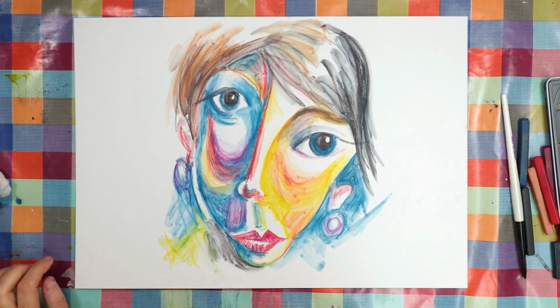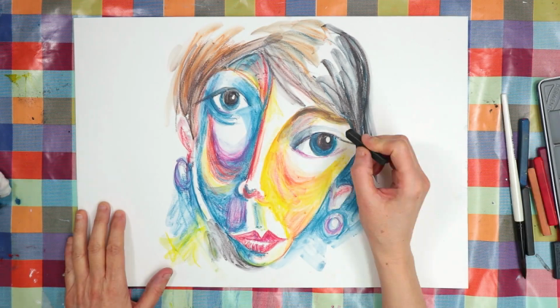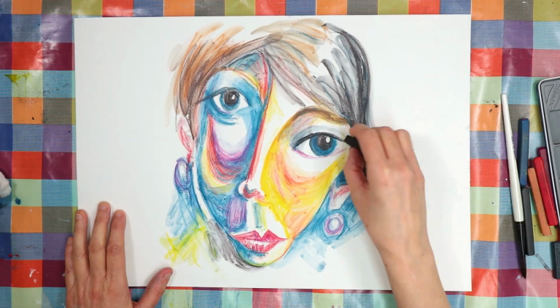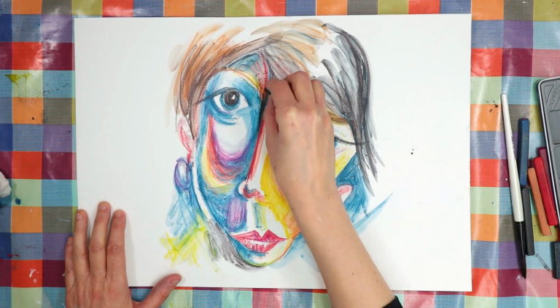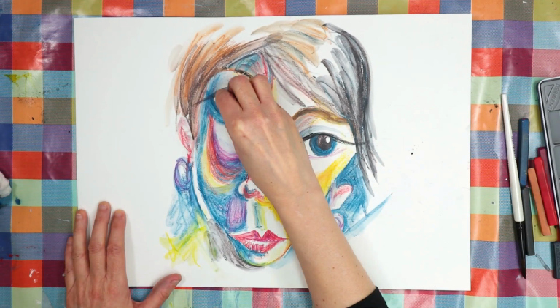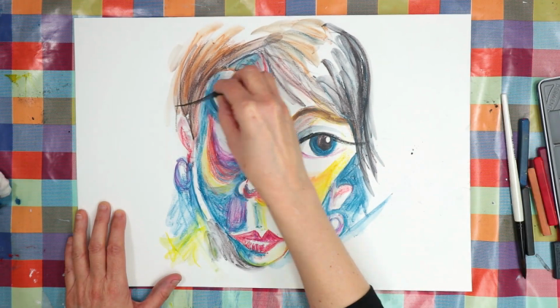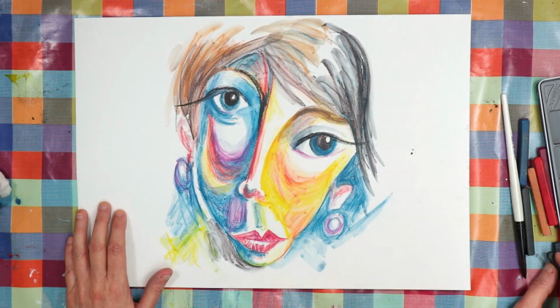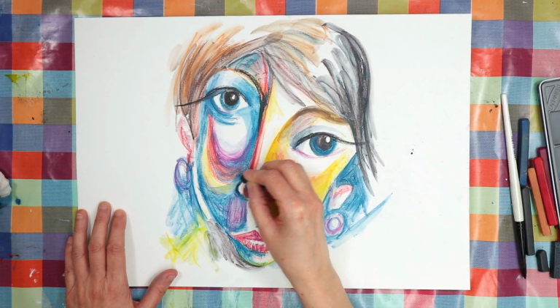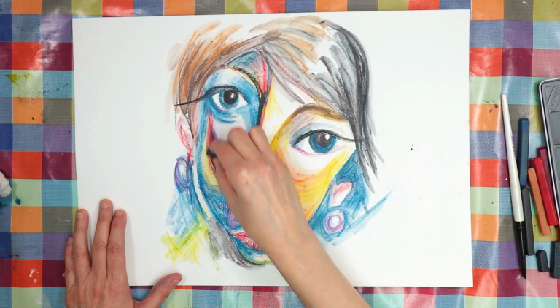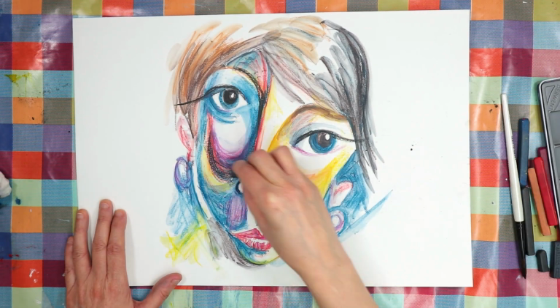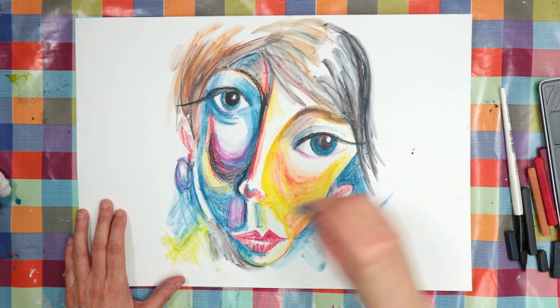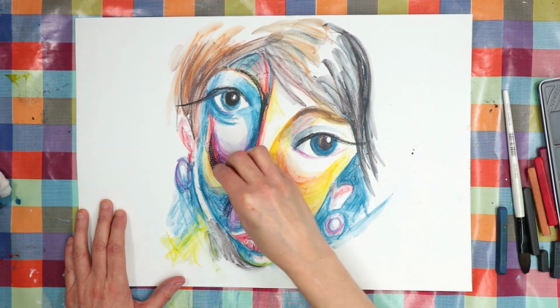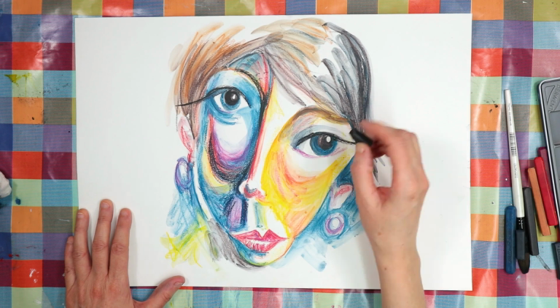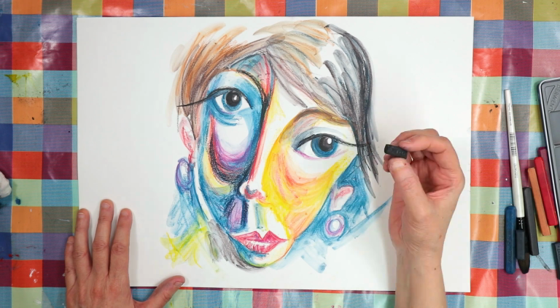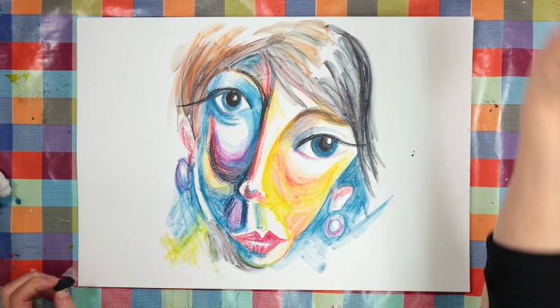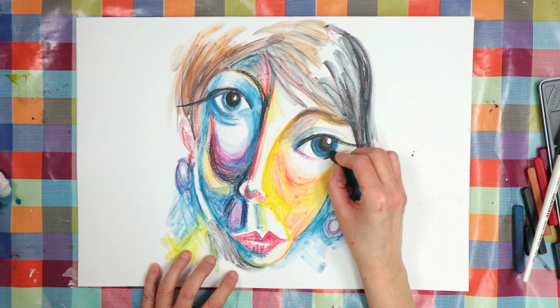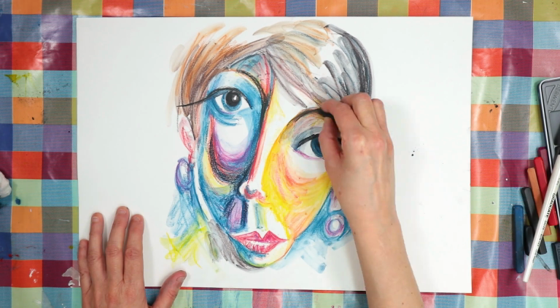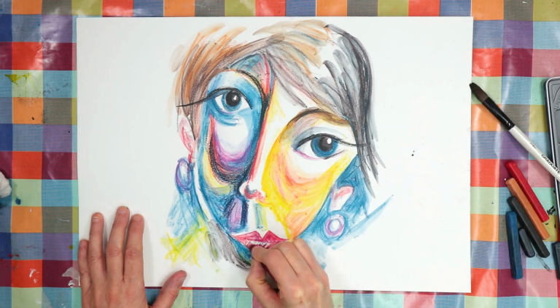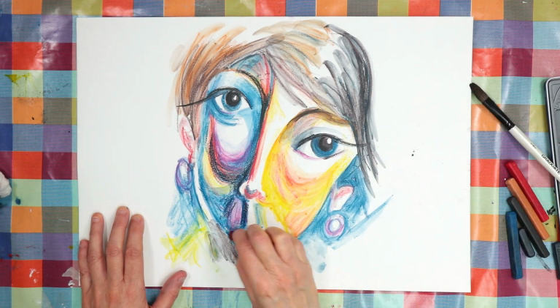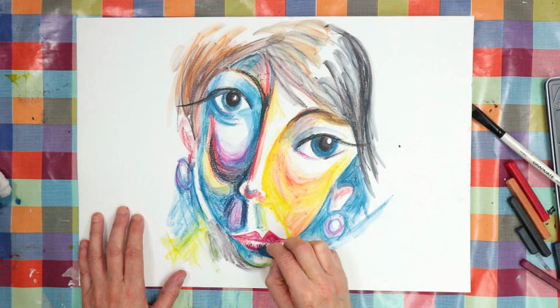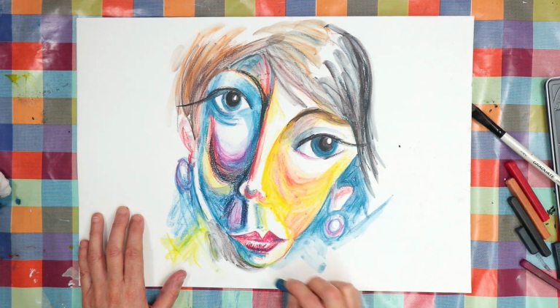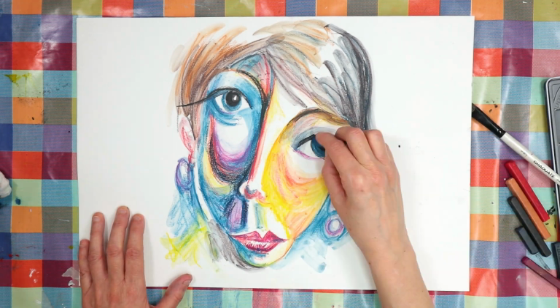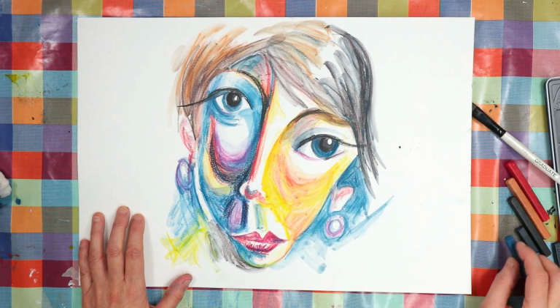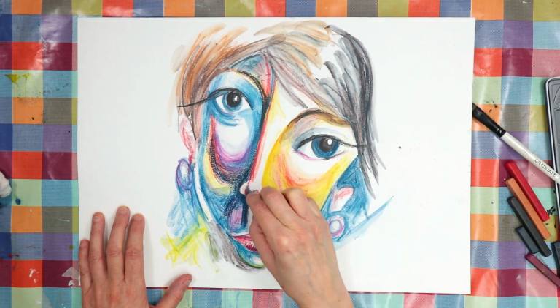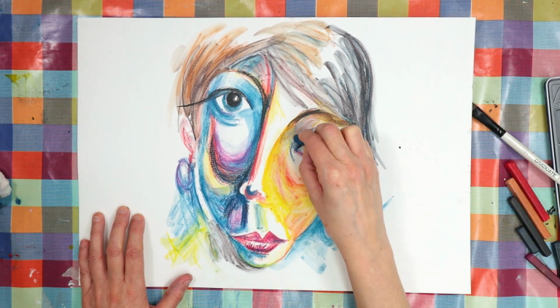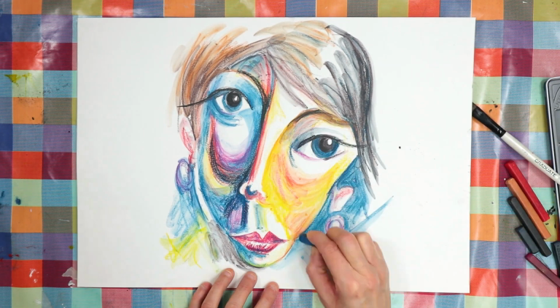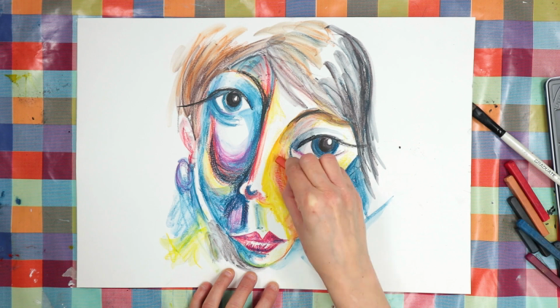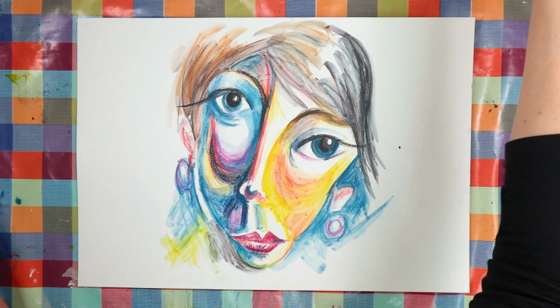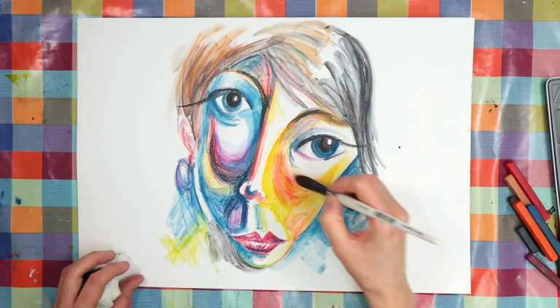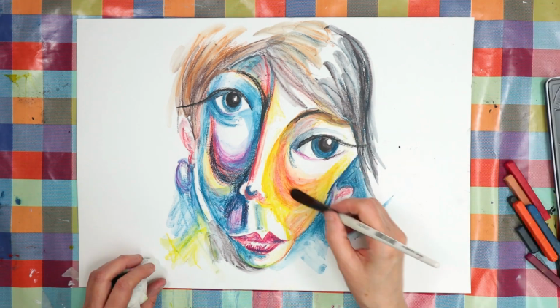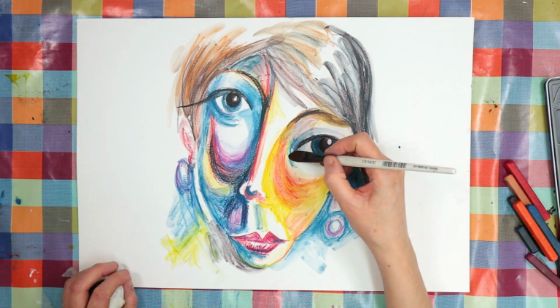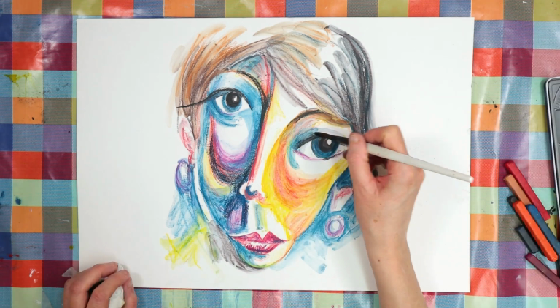Once the drawing was dry, I used the Inktense blocks again just to intensify some areas of colour and shade. I wanted to add my little characters, making the eyes of the face into their eyes.